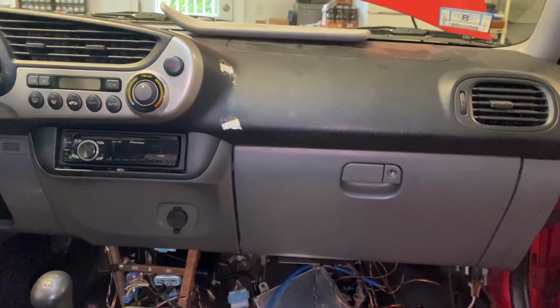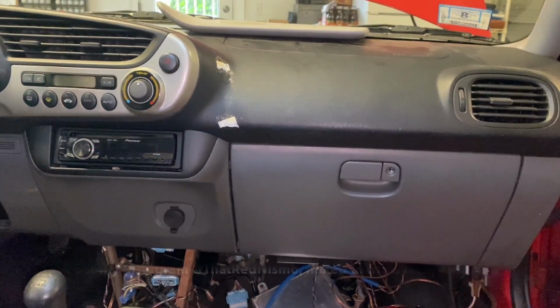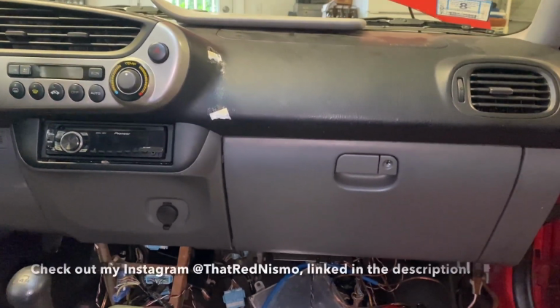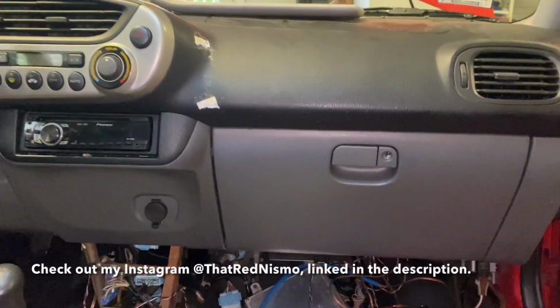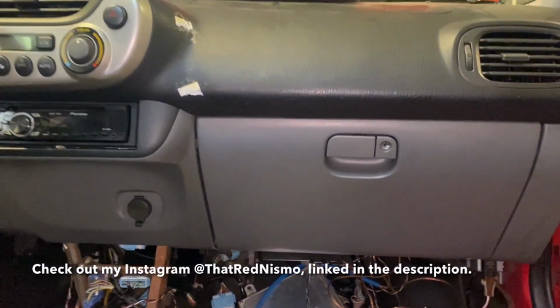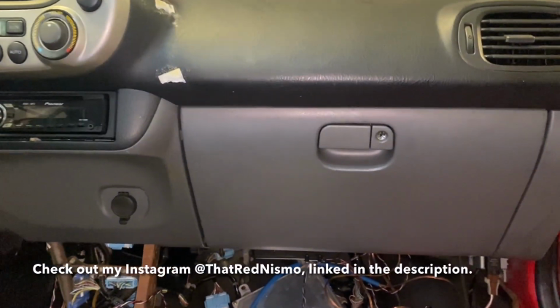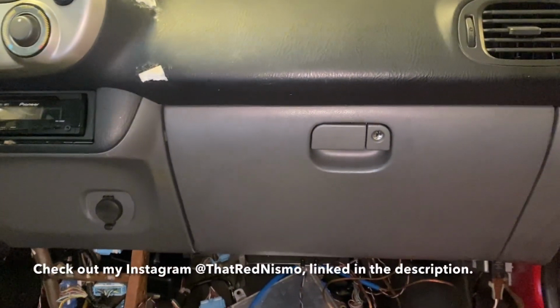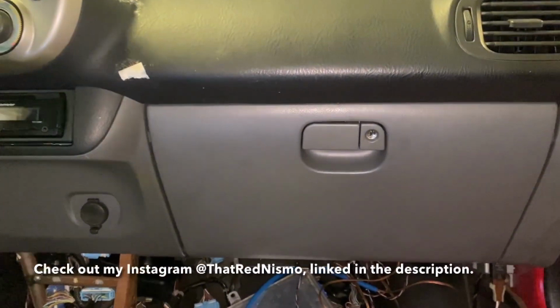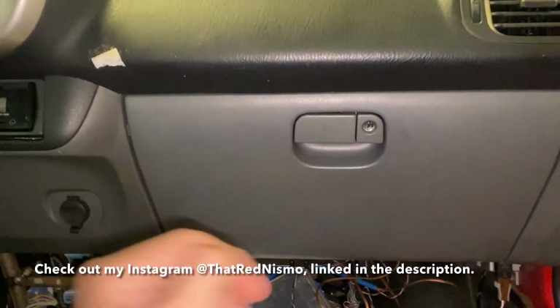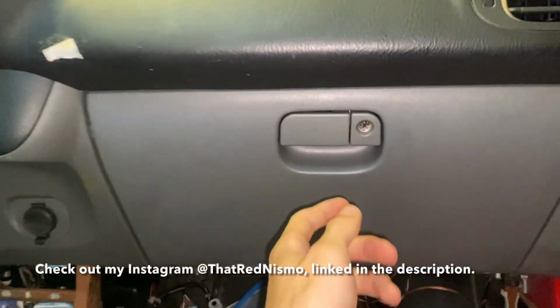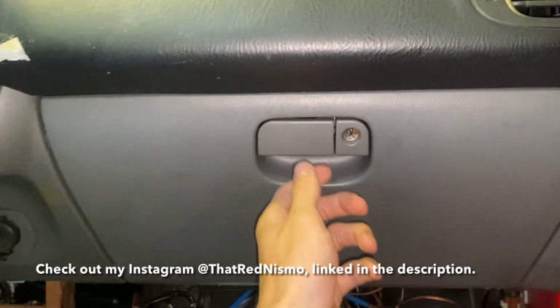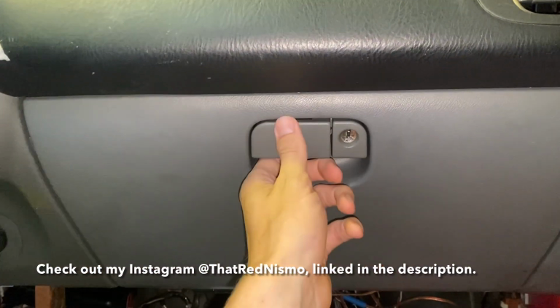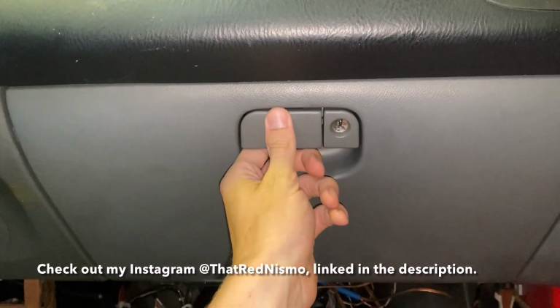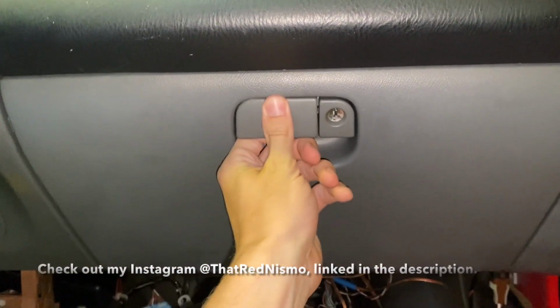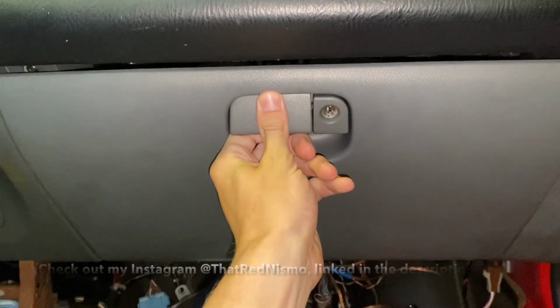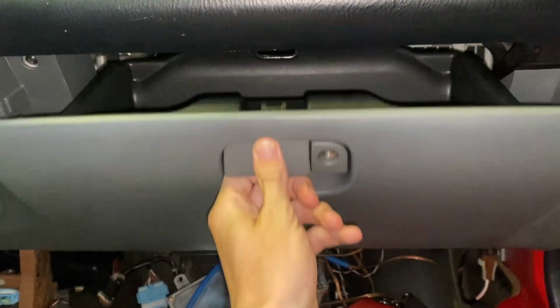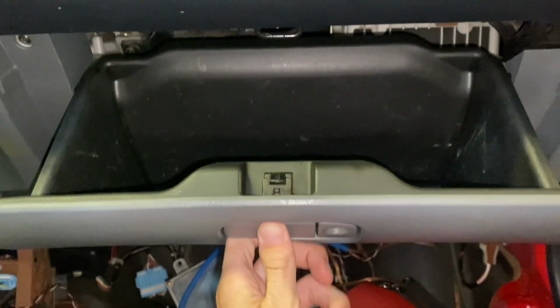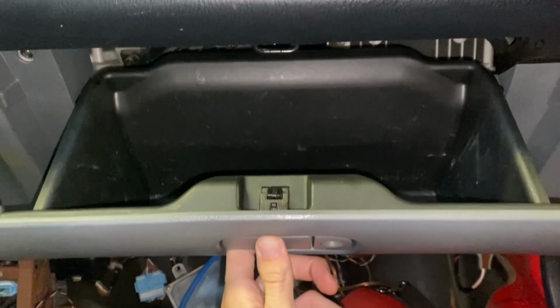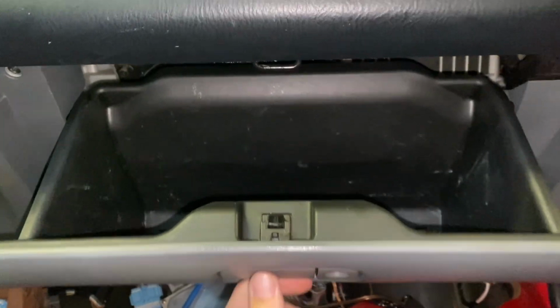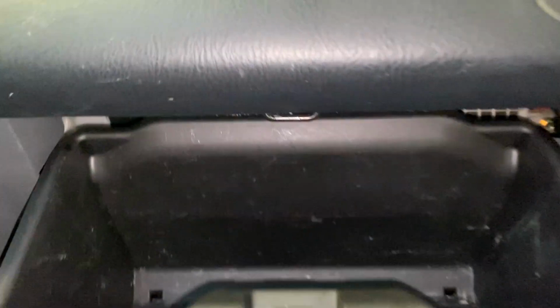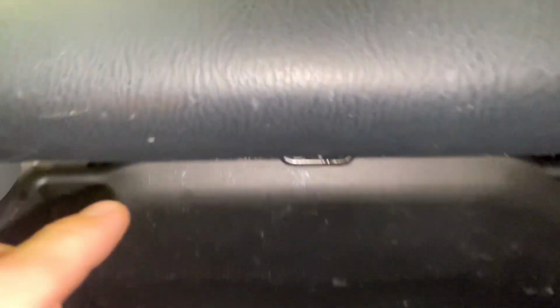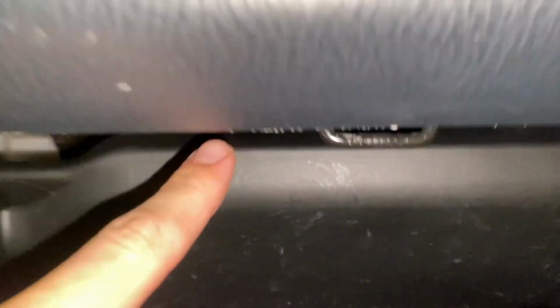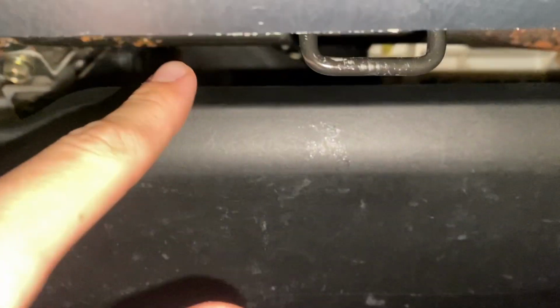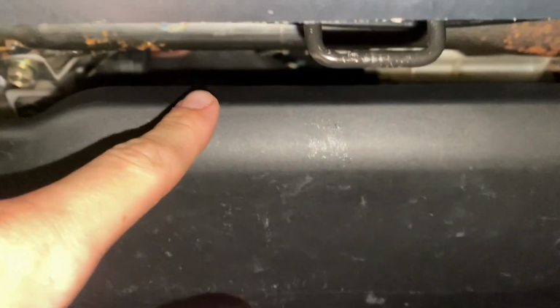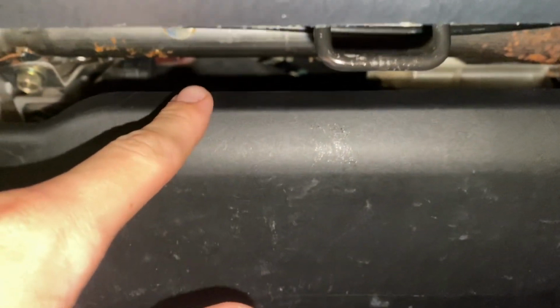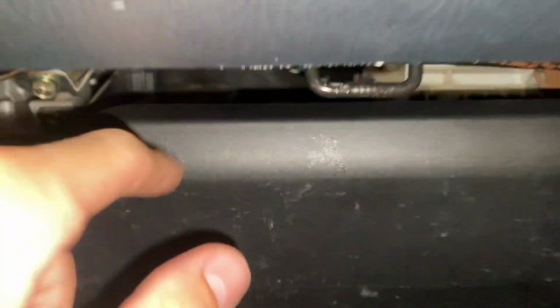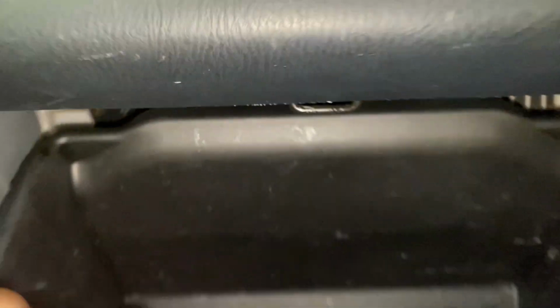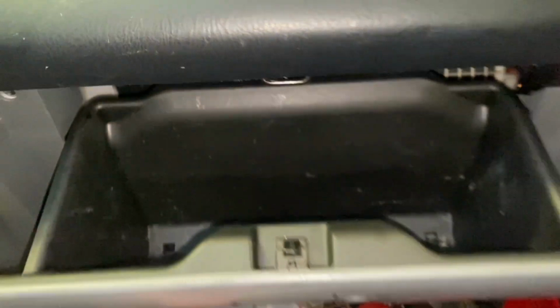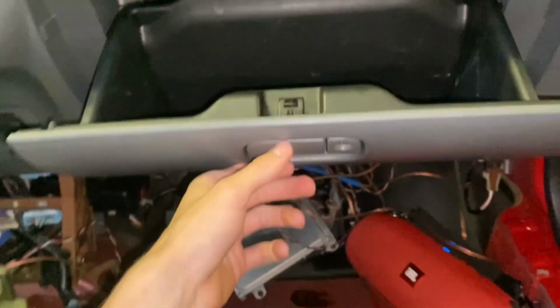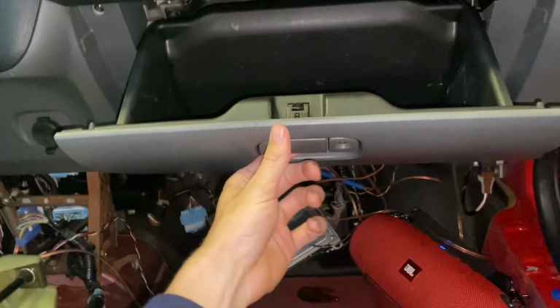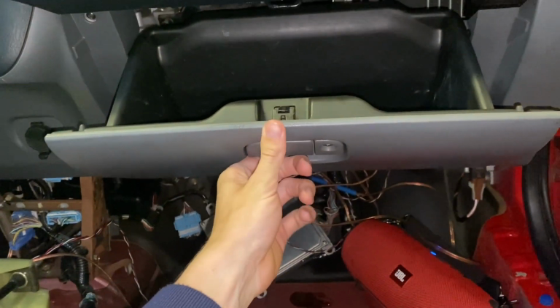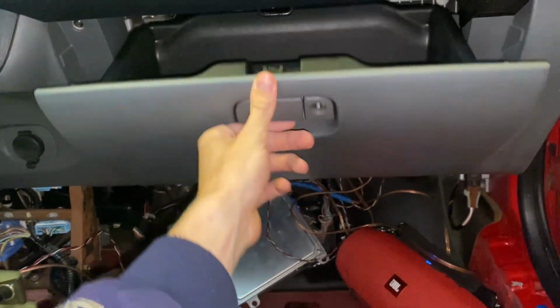Hey, what's going on guys? In today's video I'm going to be showing y'all how to change the cabin air filter on a 2000 to 2006 Honda Insight.